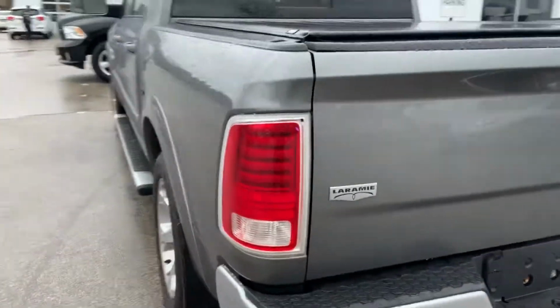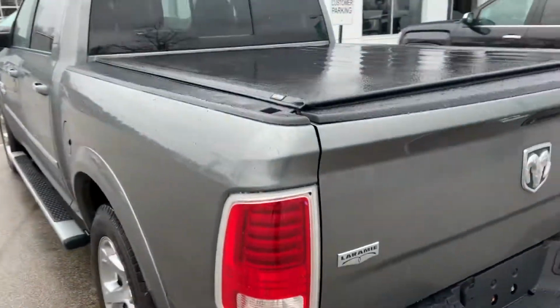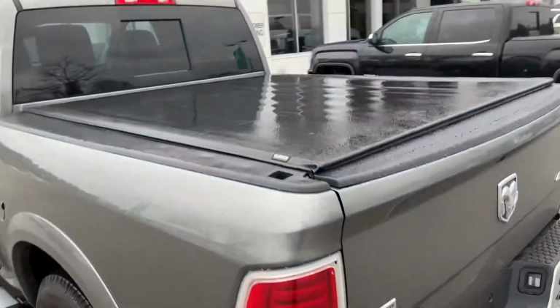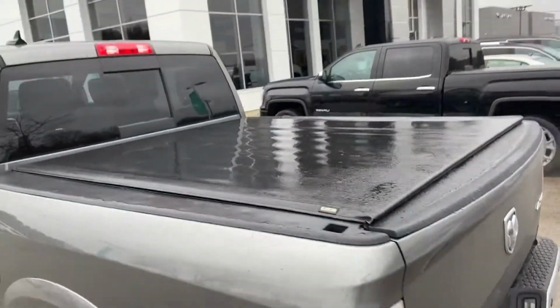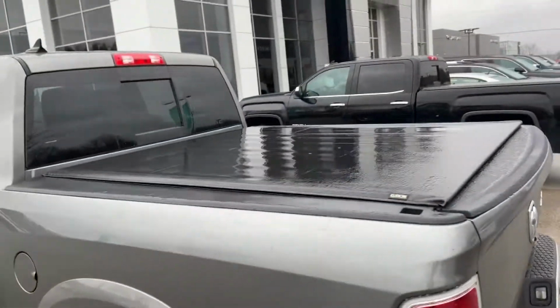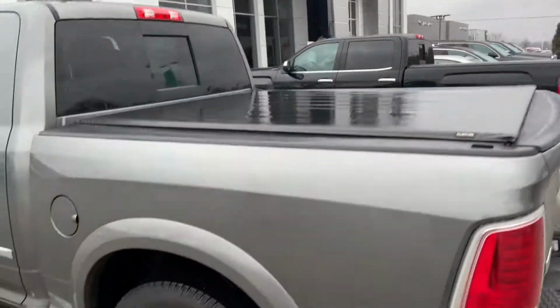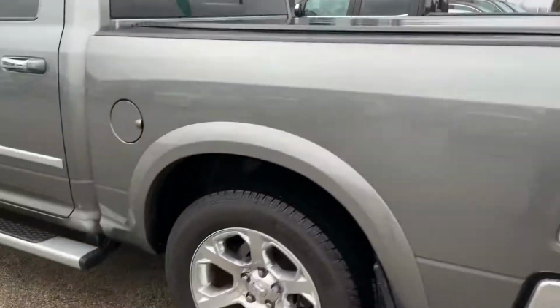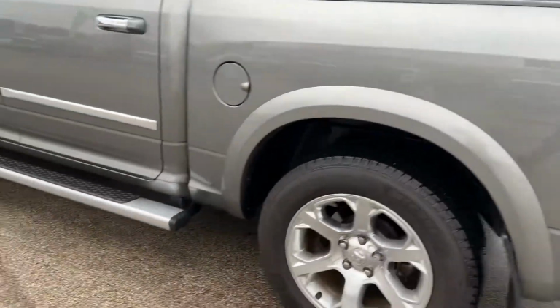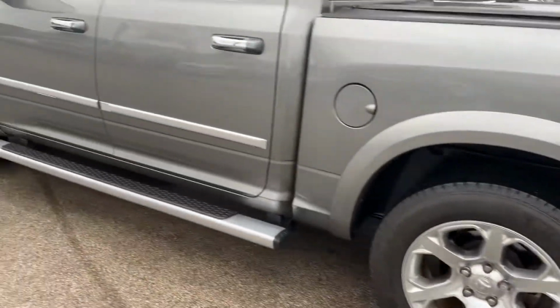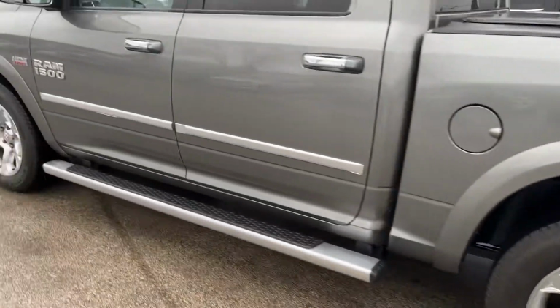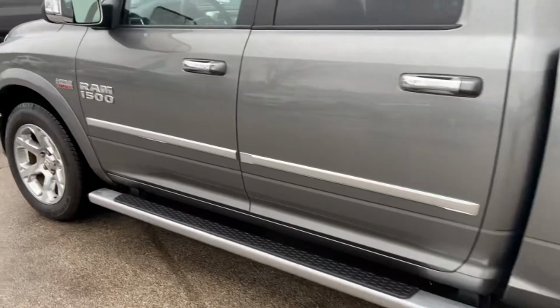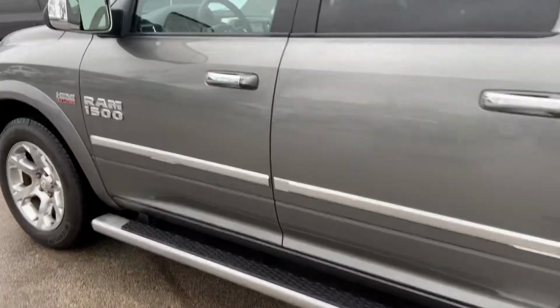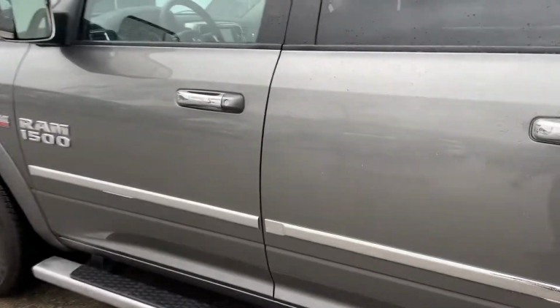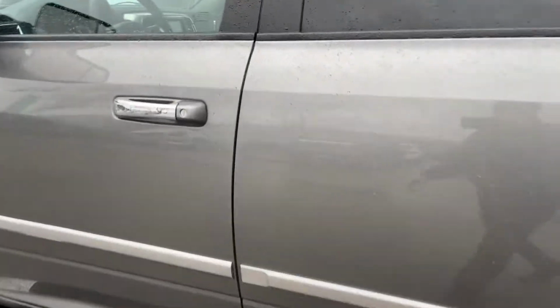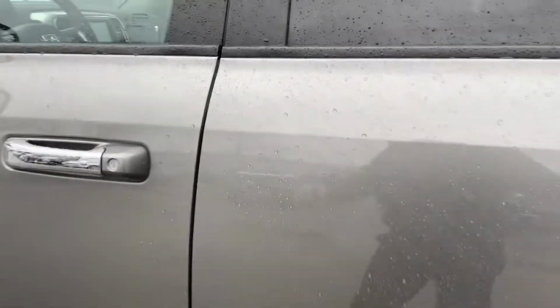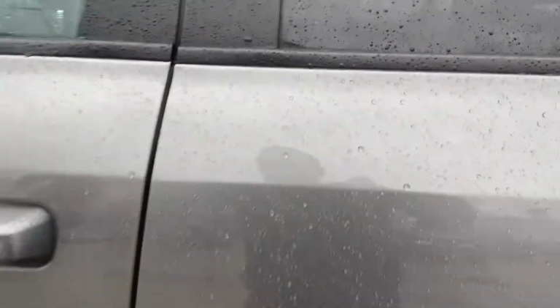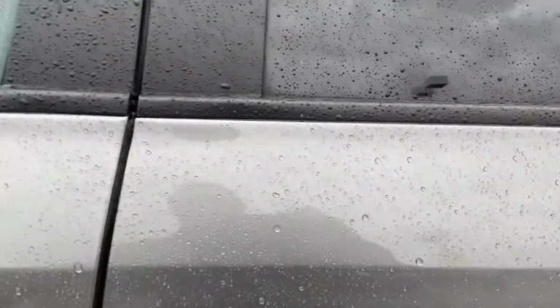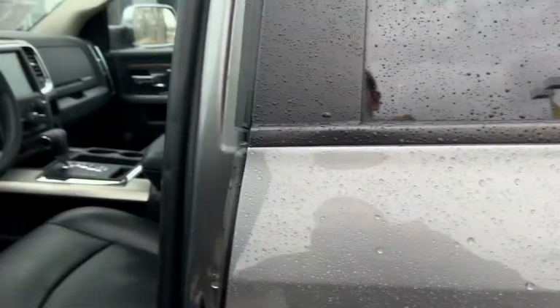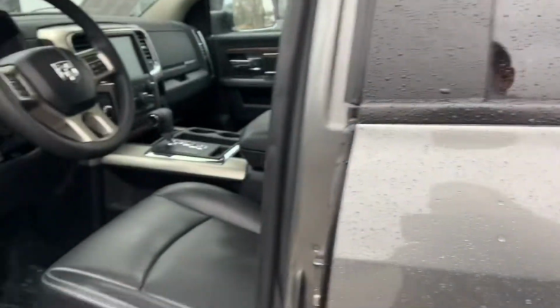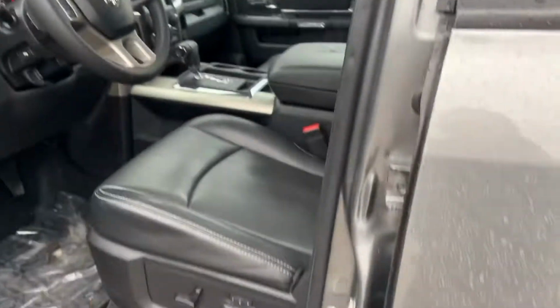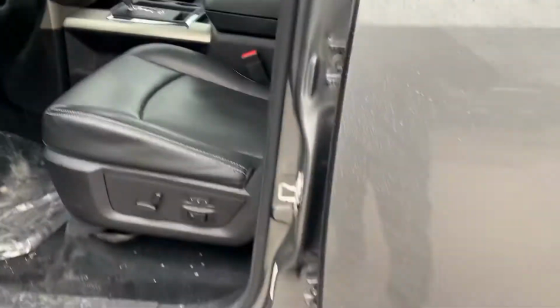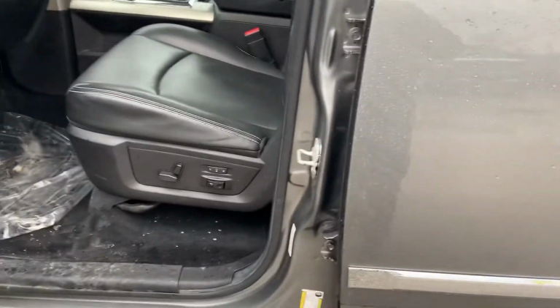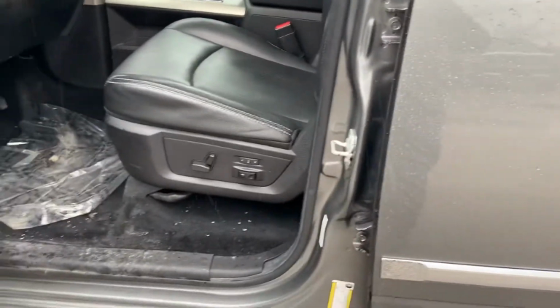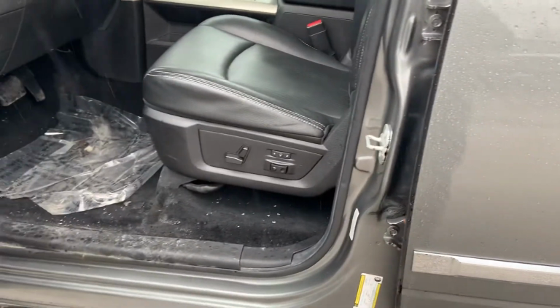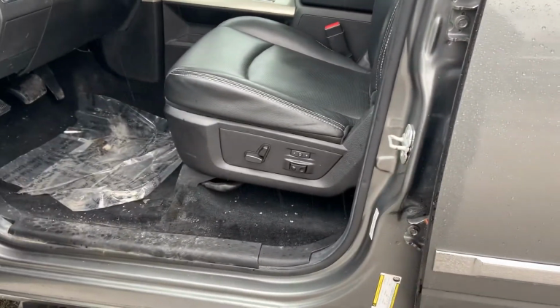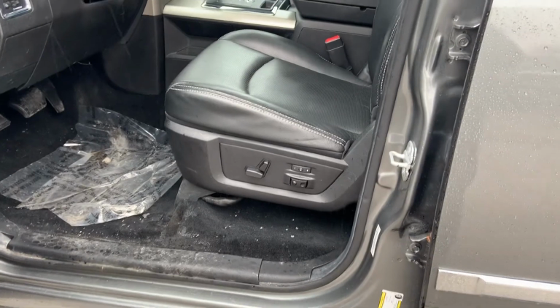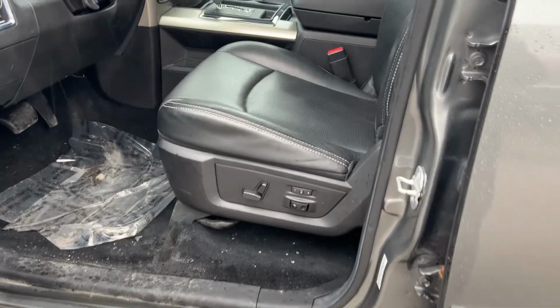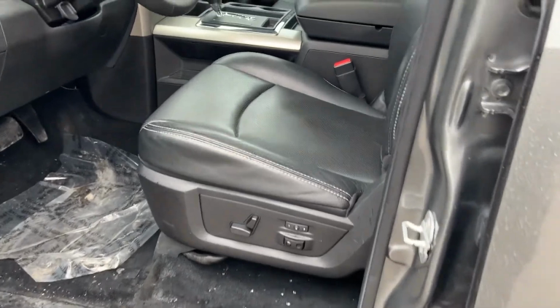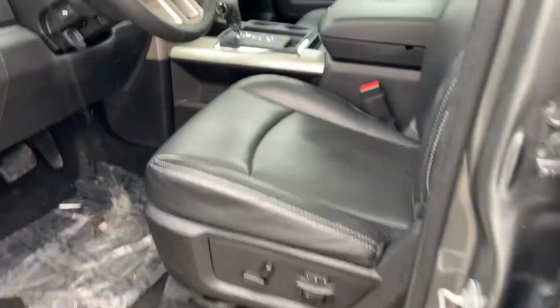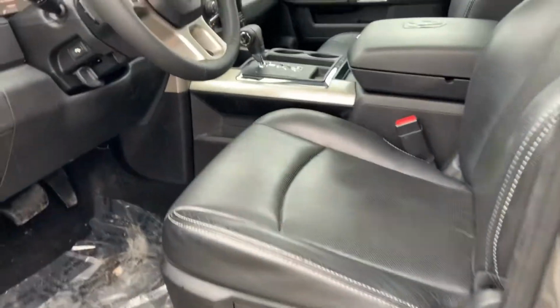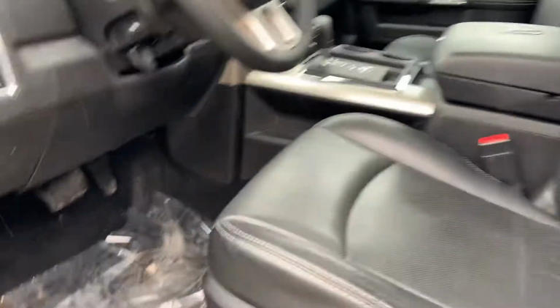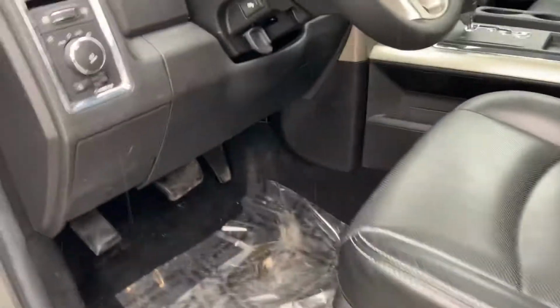That's a nice tonneau cover on top. Let's give you a nice shot of the interior — eight-way power adjustable driver seat with lumbar, and you also have dual memory seating.